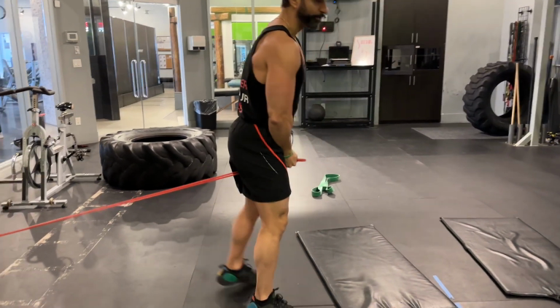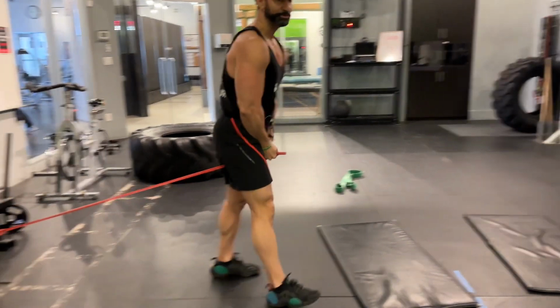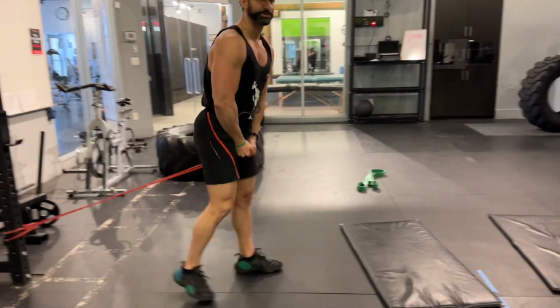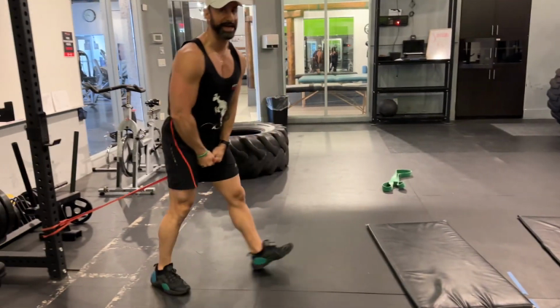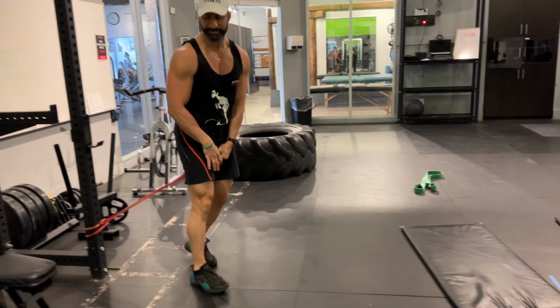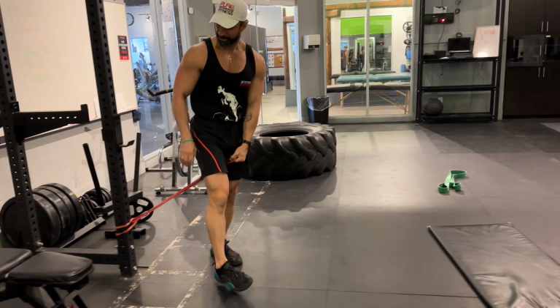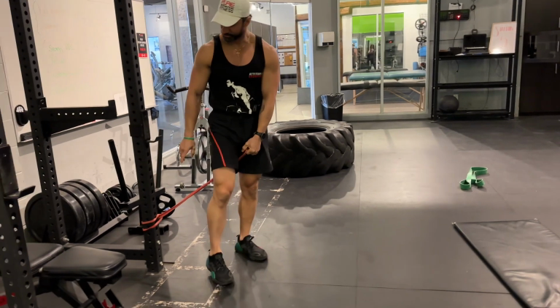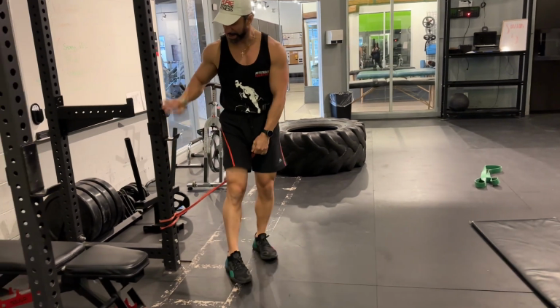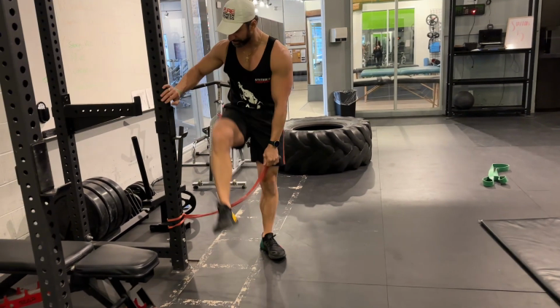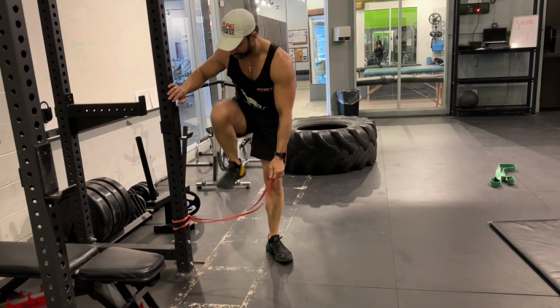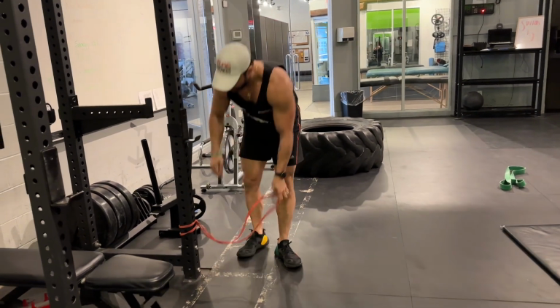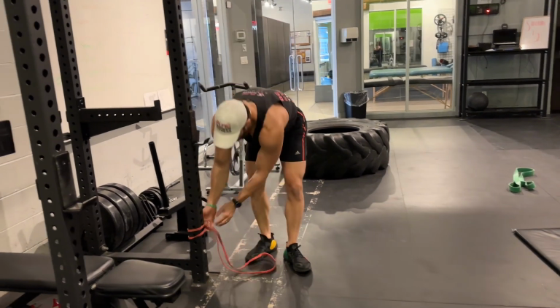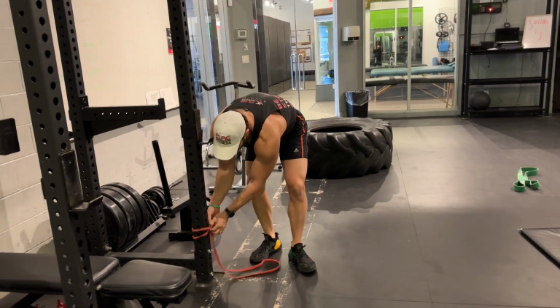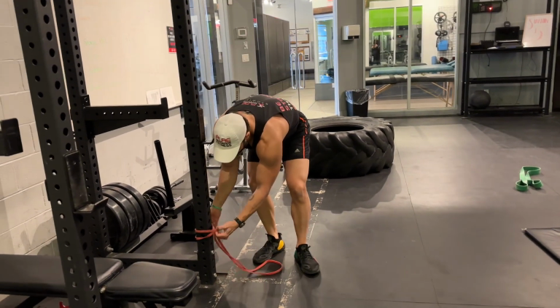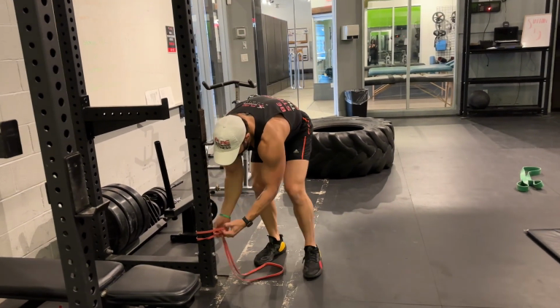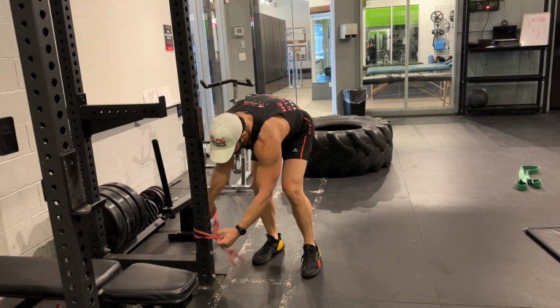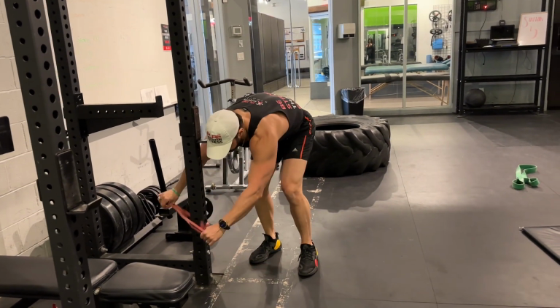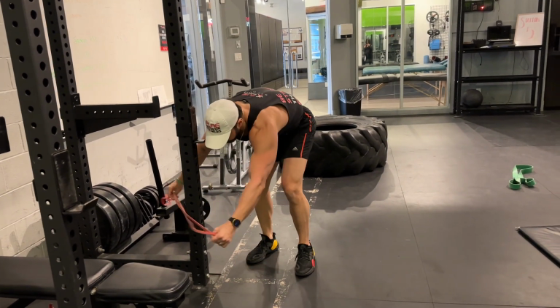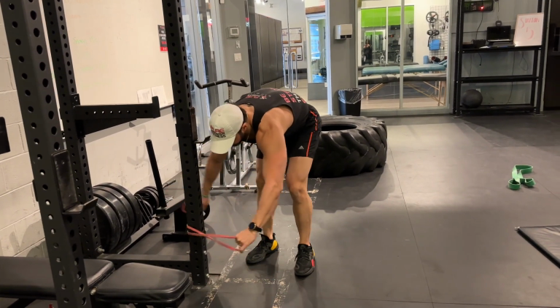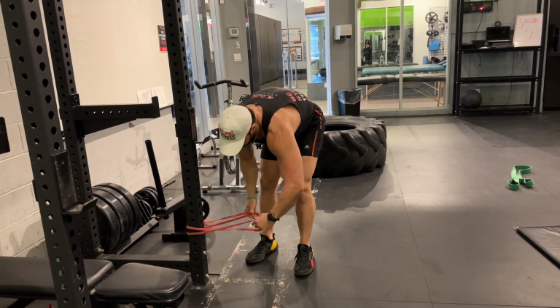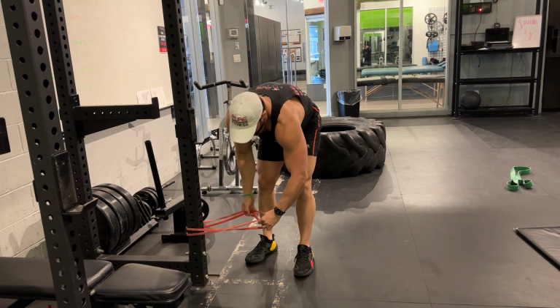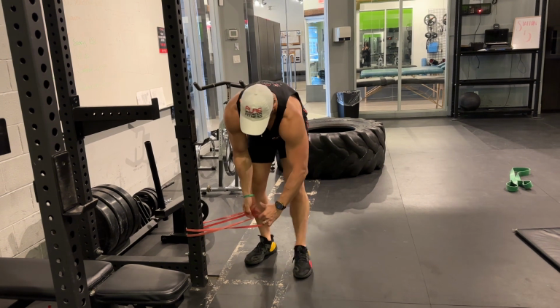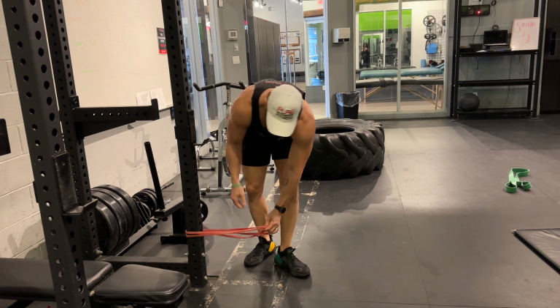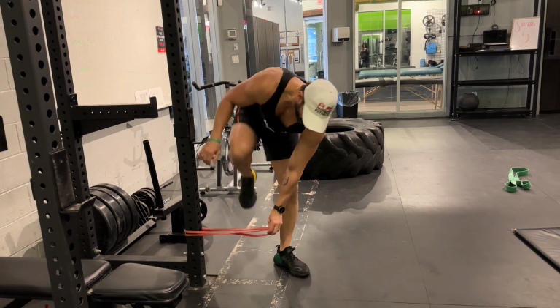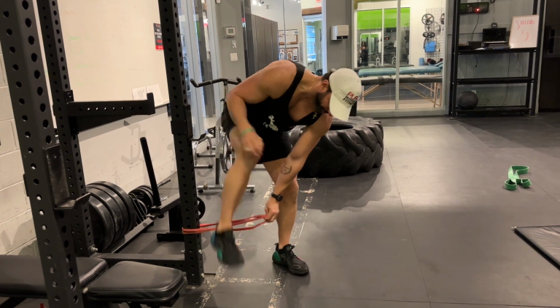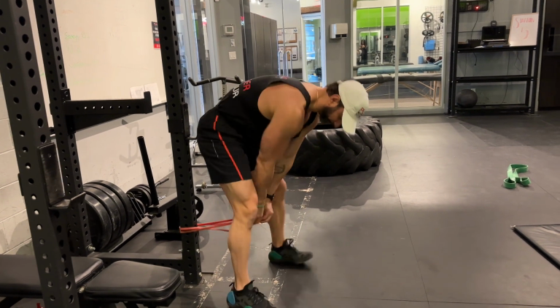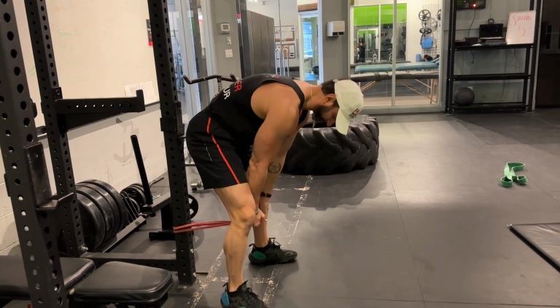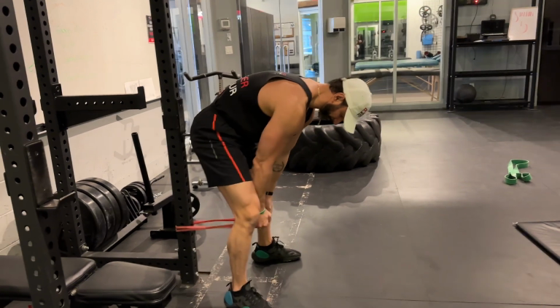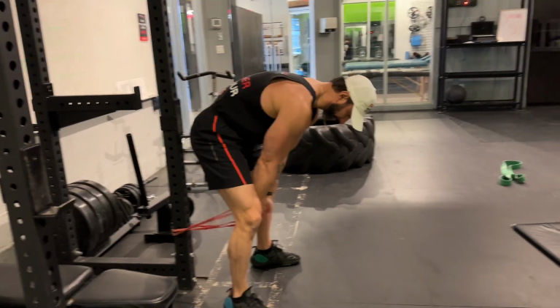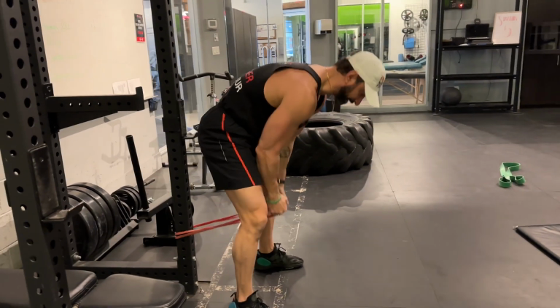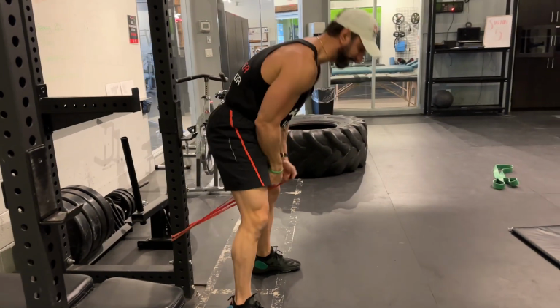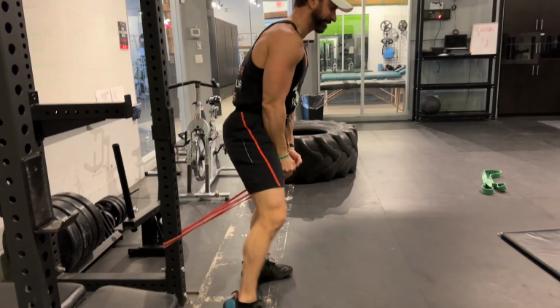Or if you took the band and you tied it only in this position, now that's going to be even harder, not less resistance.